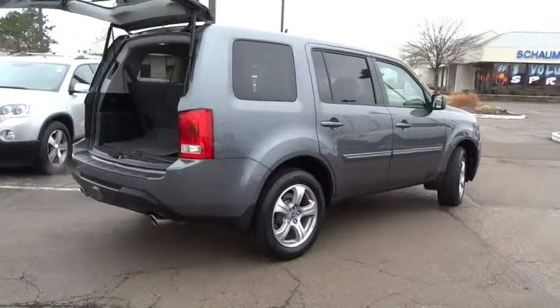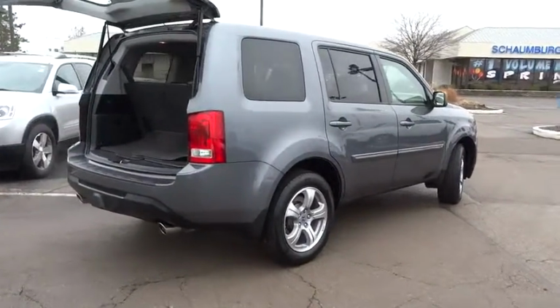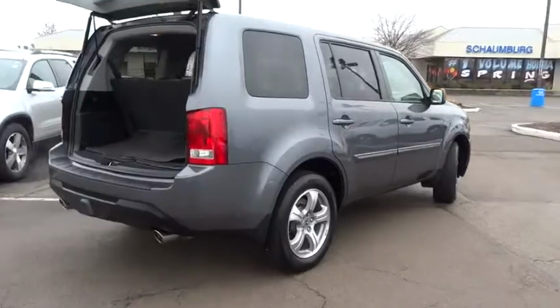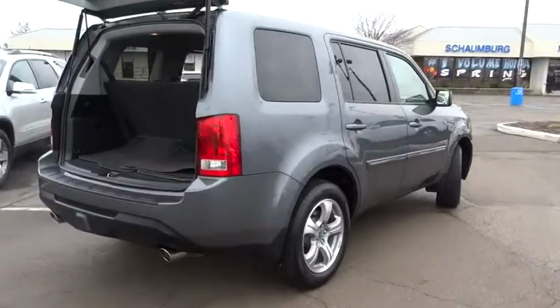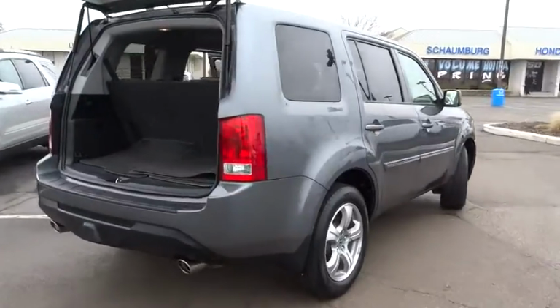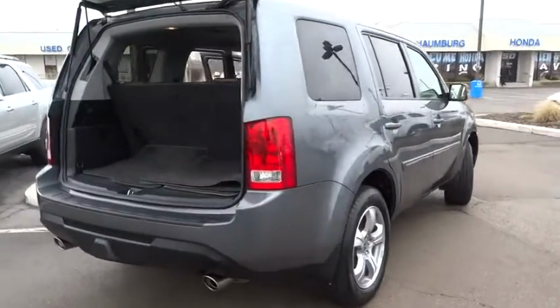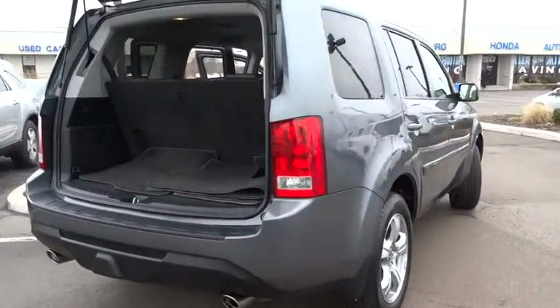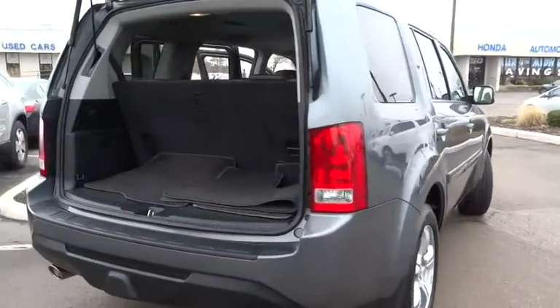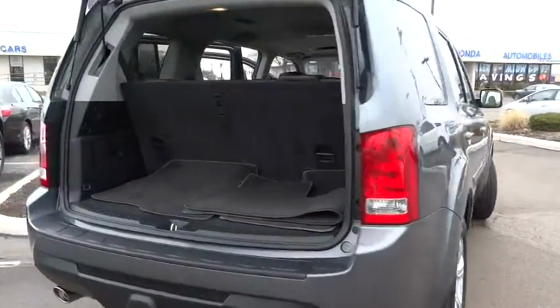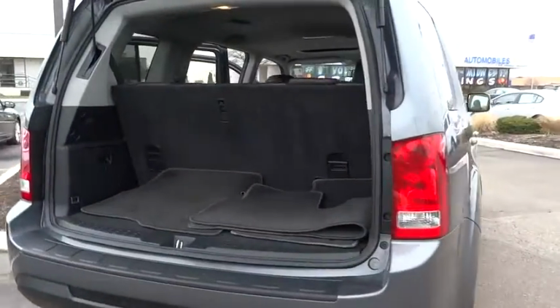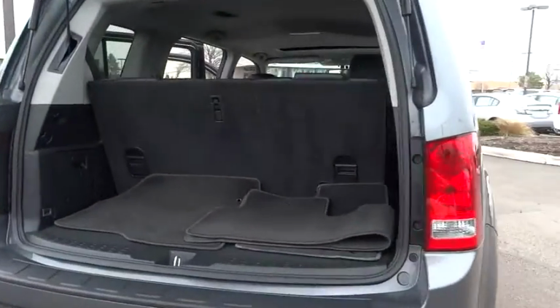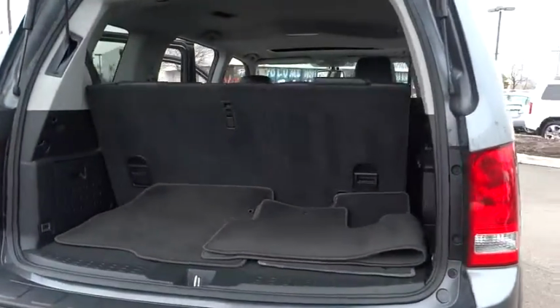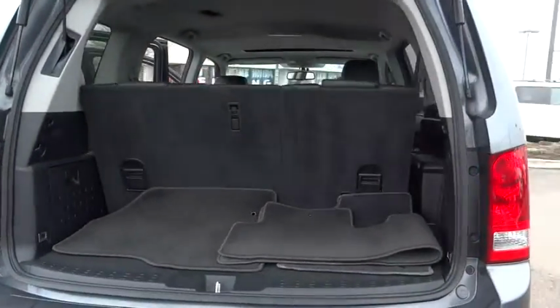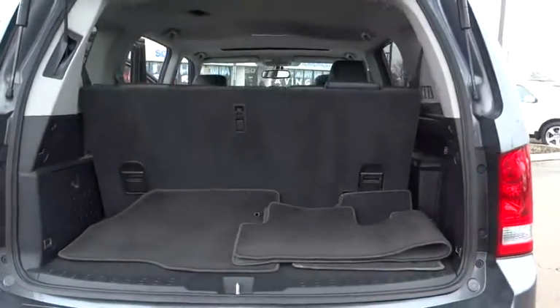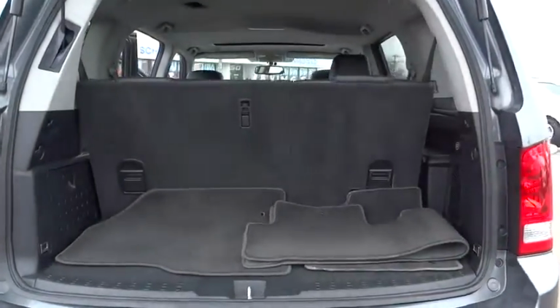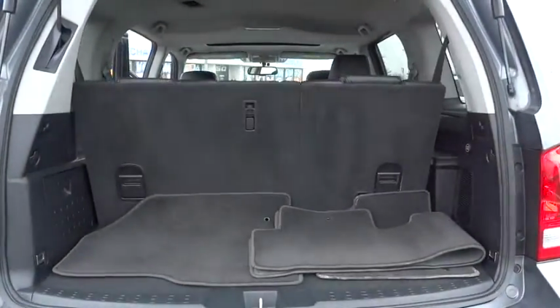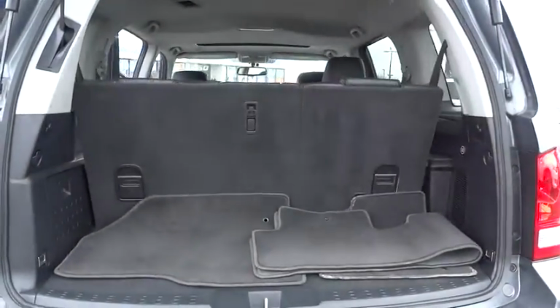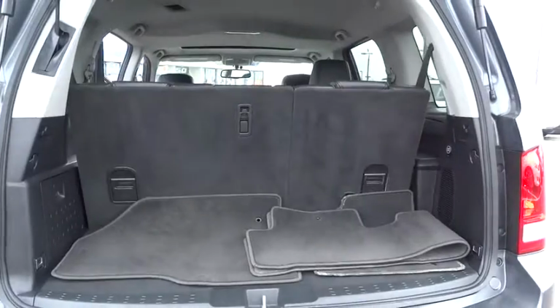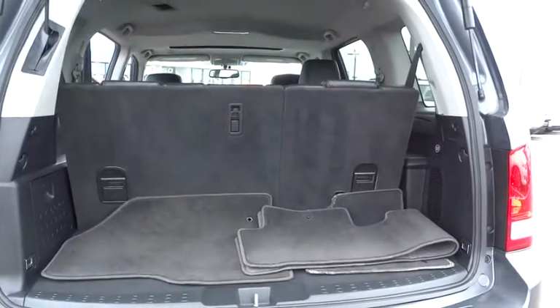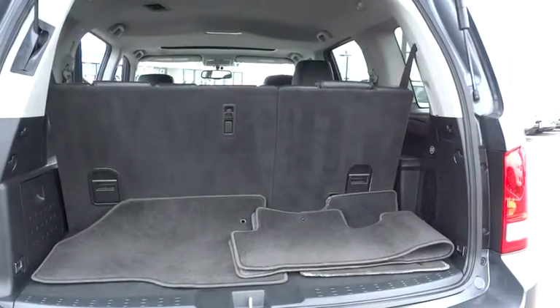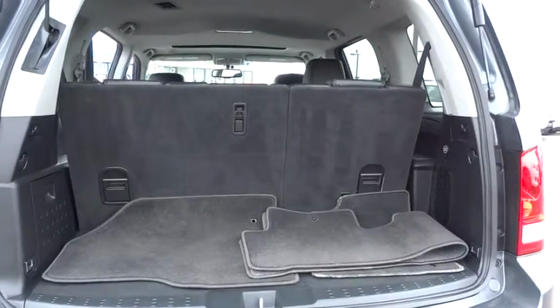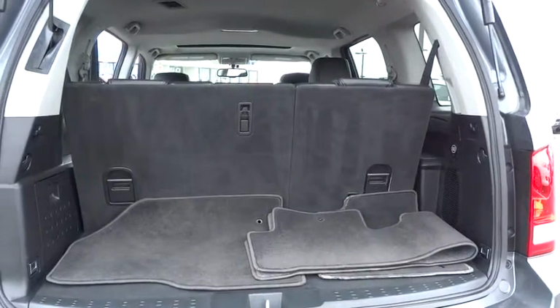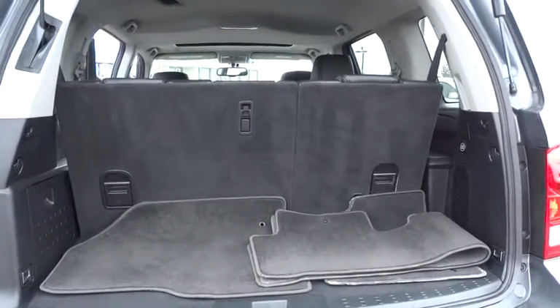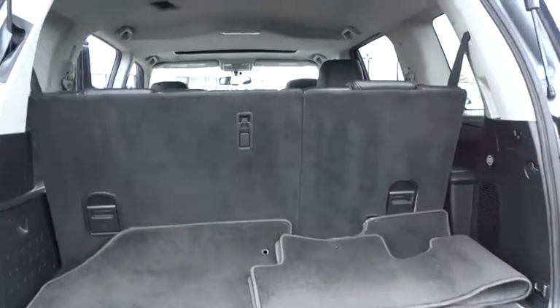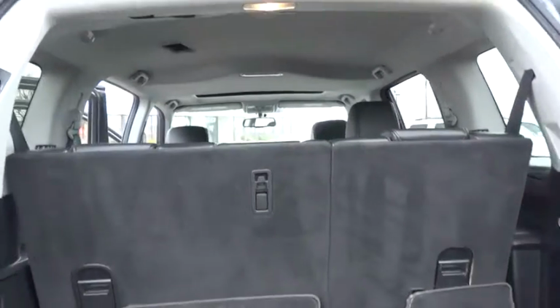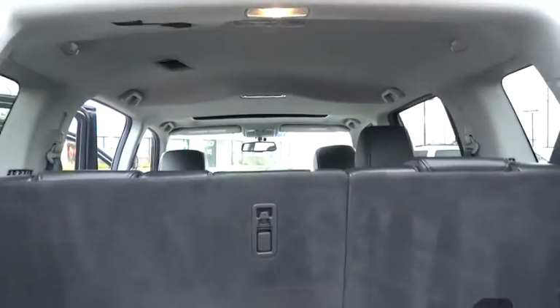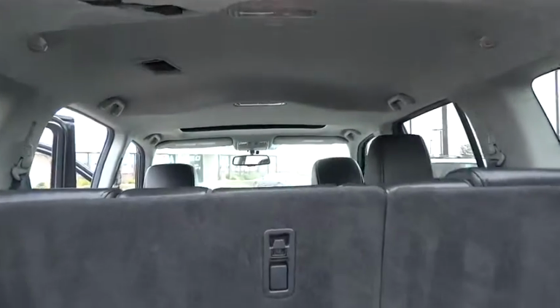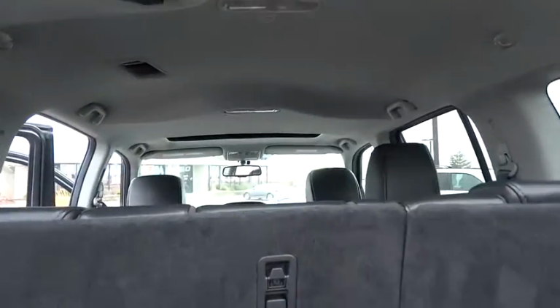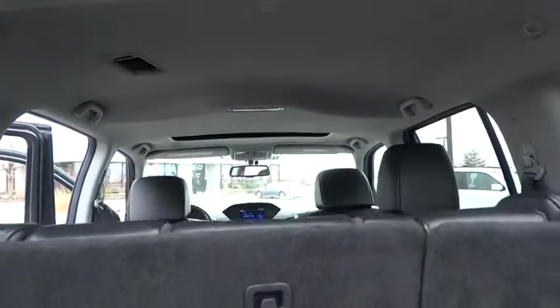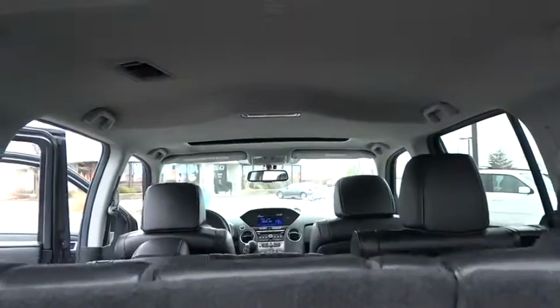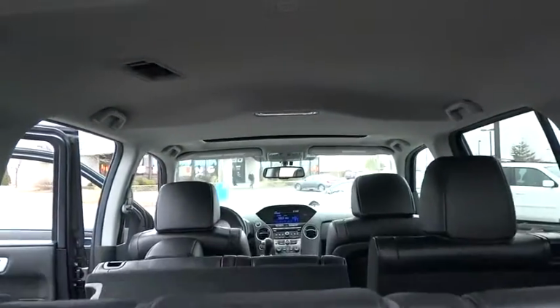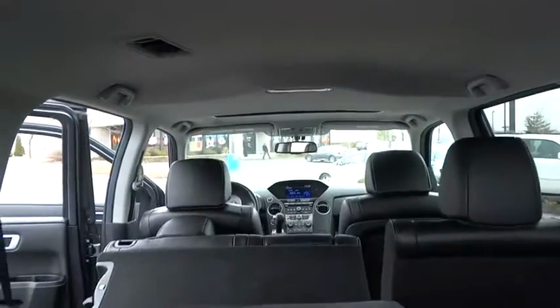Power passenger seat. Traction control. Dual airbags. Power steering. Air conditioning. Front four-wheel disc brakes. AM FM stereo with CD player. Fog lights.